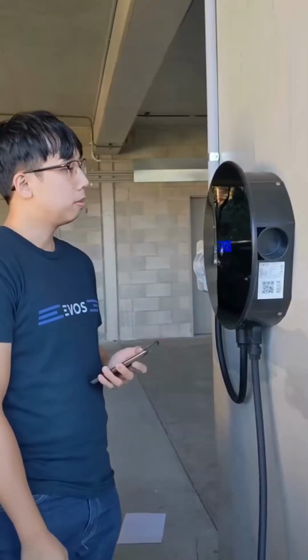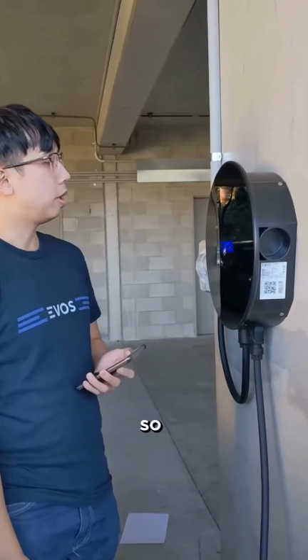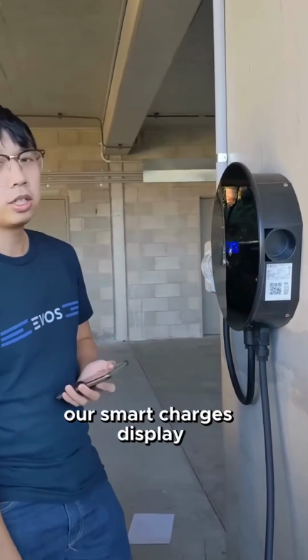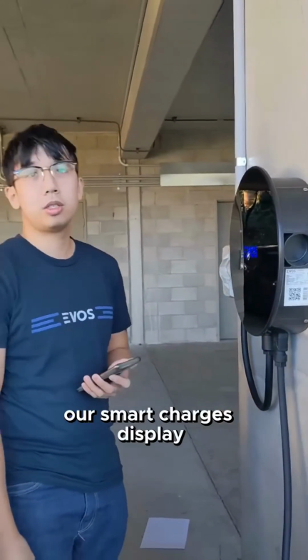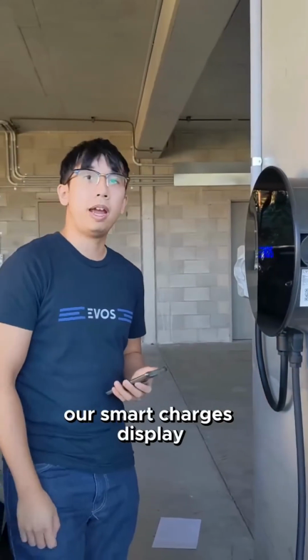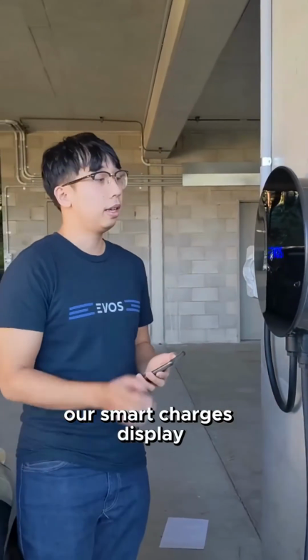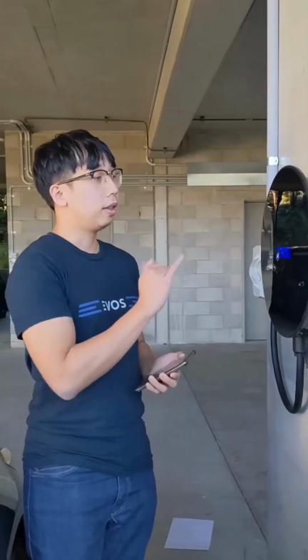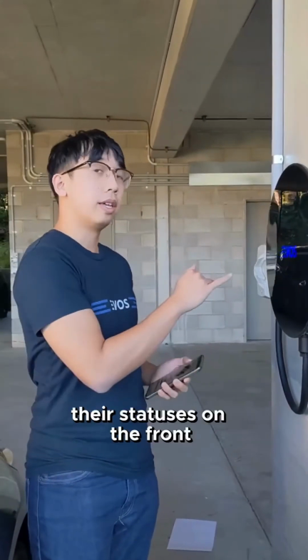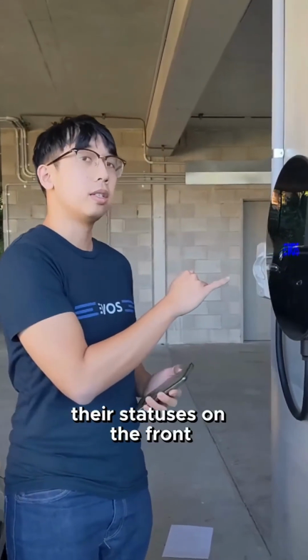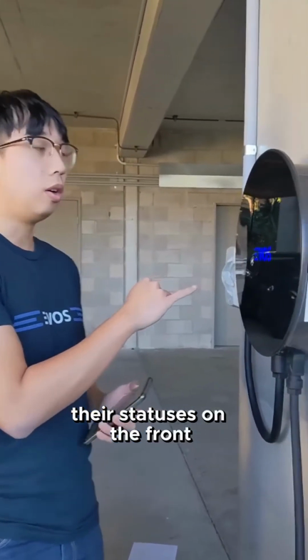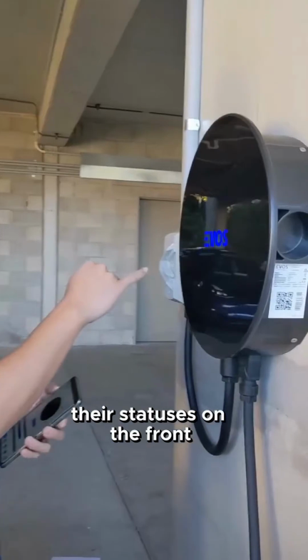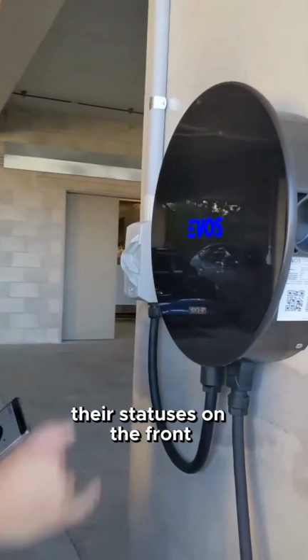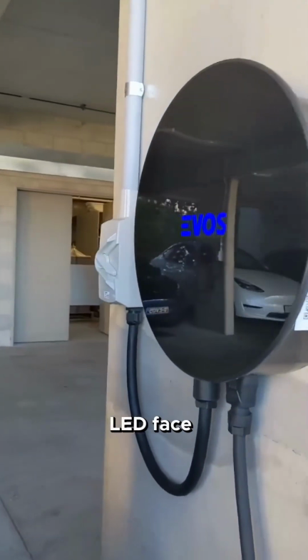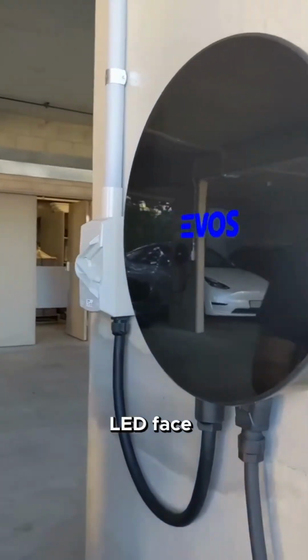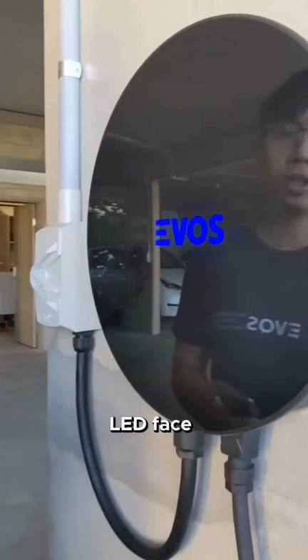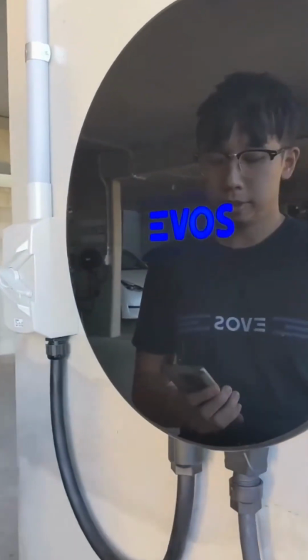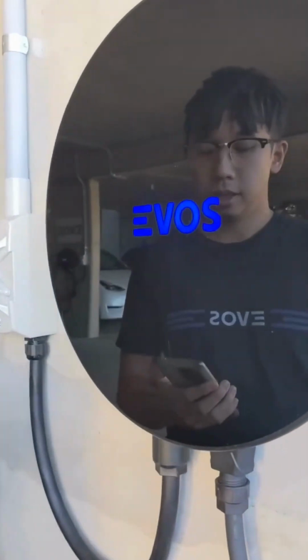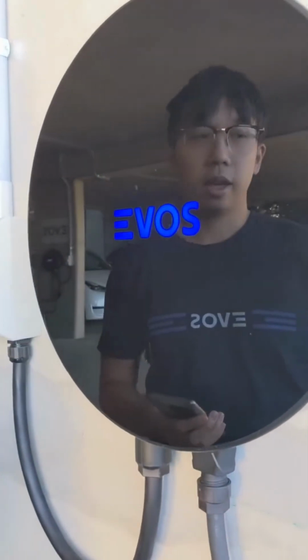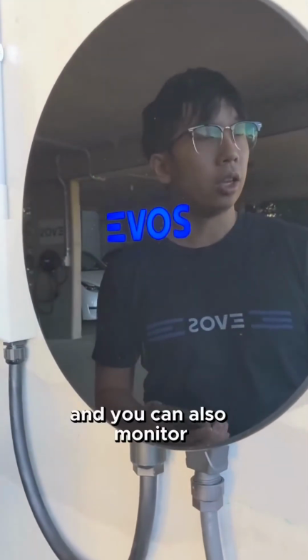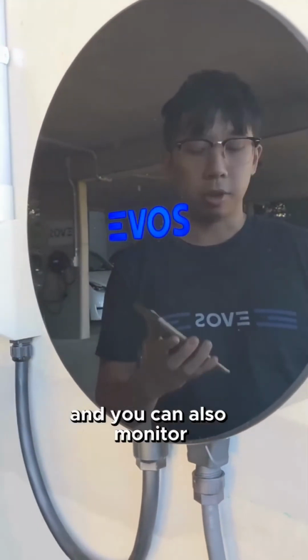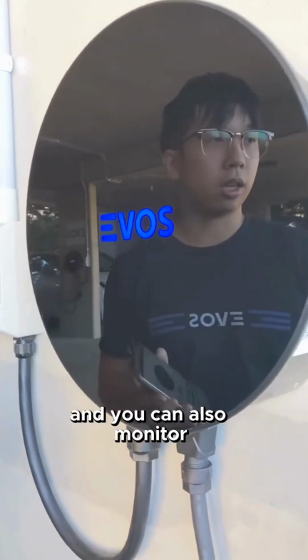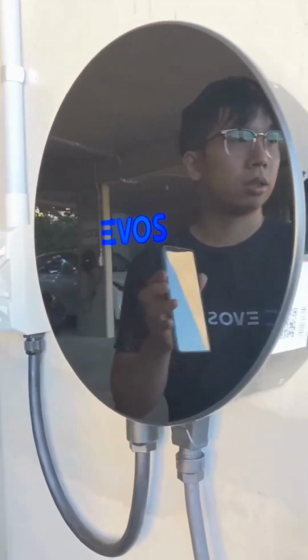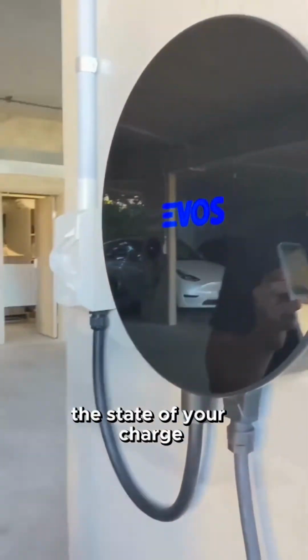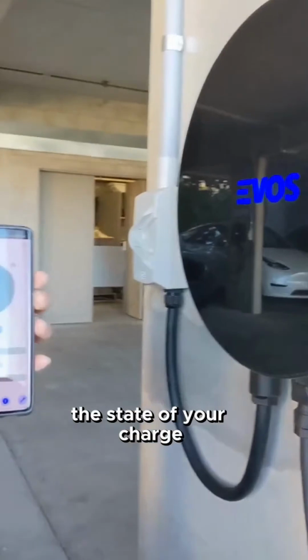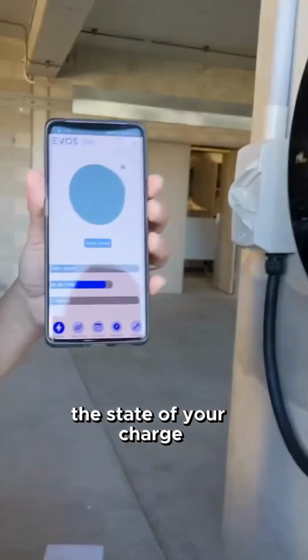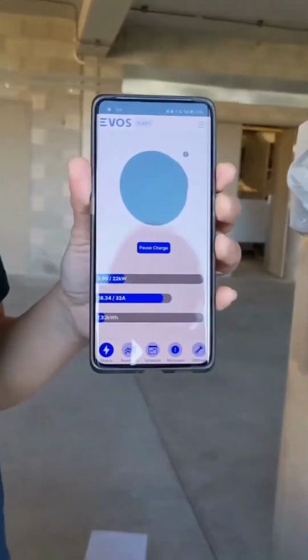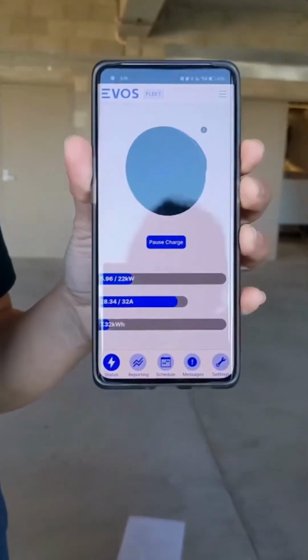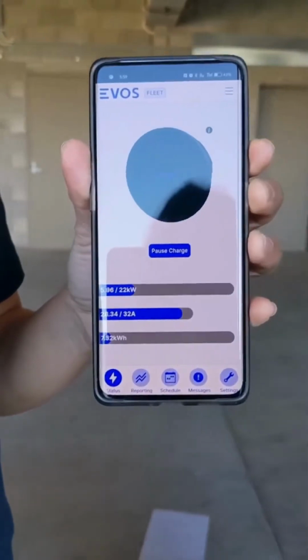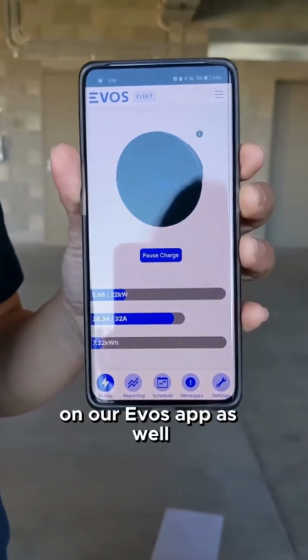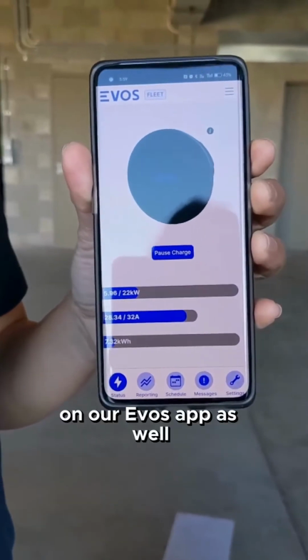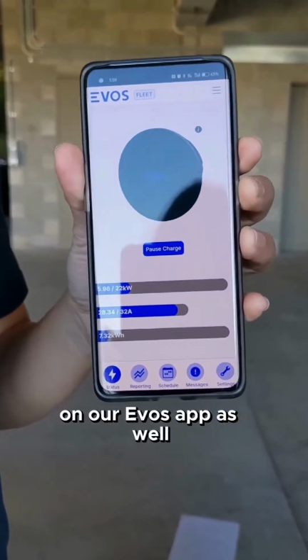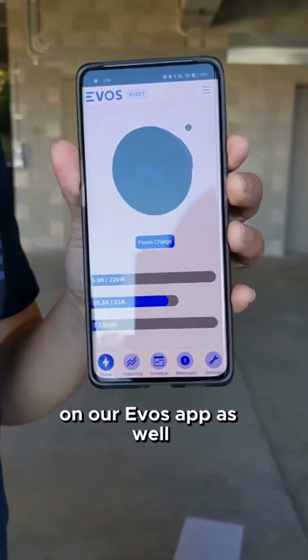Our smart chargers display their sensors on the front LED fascia, and you can also monitor the state of your charge on our EVOS app as well.